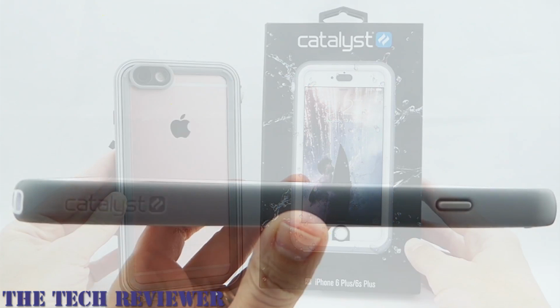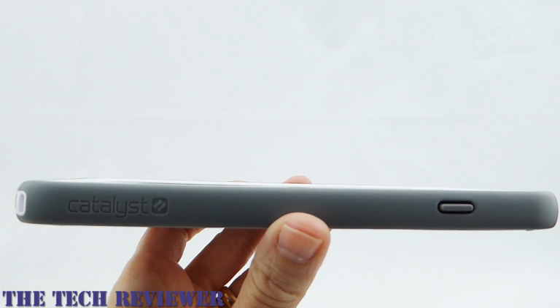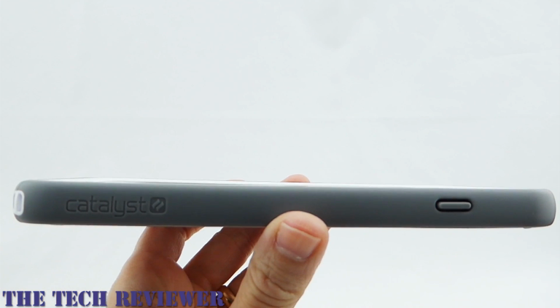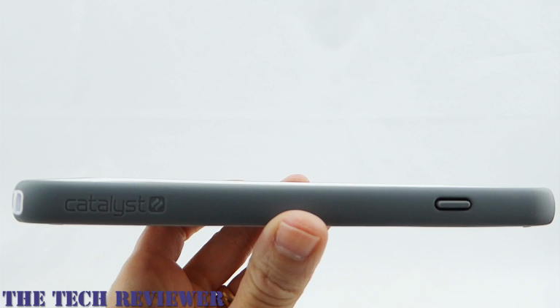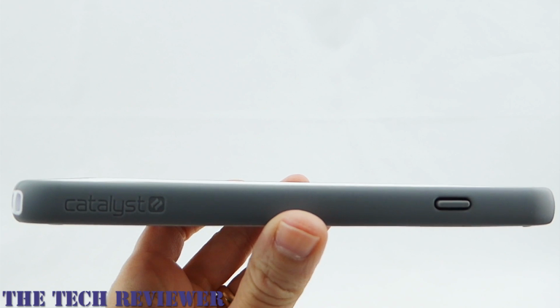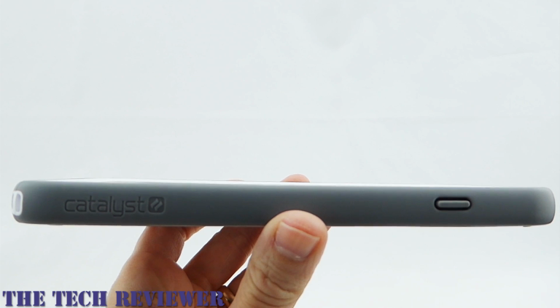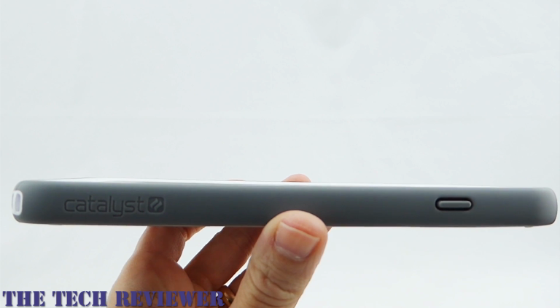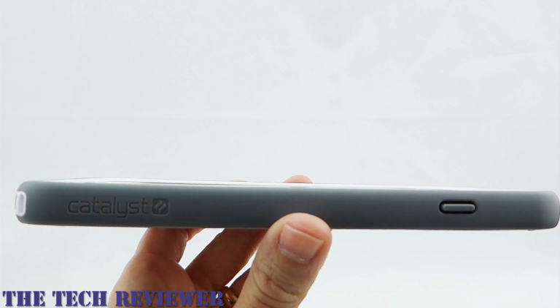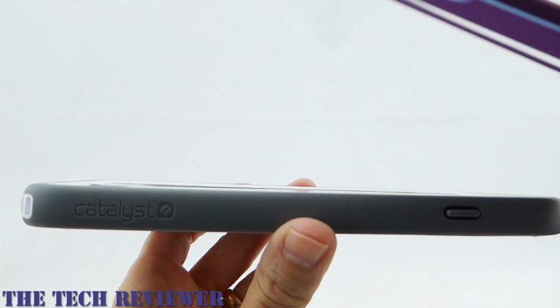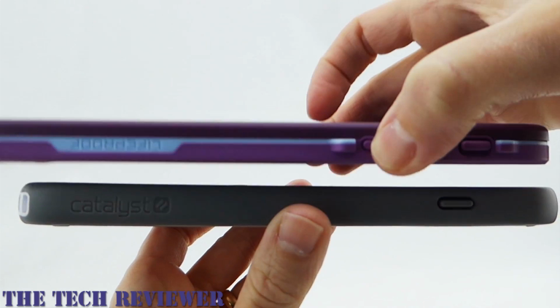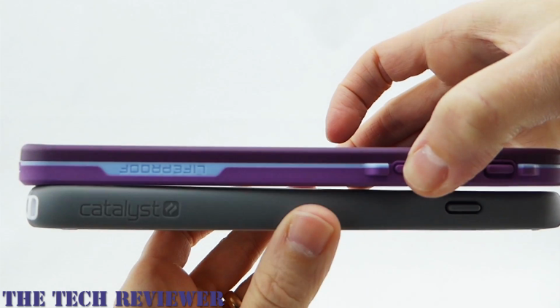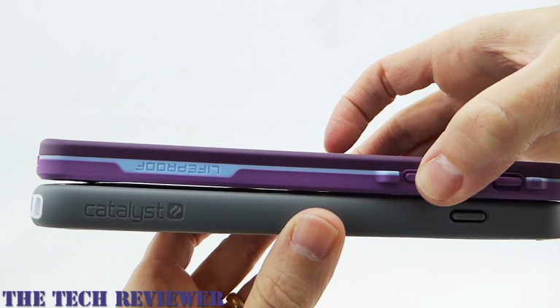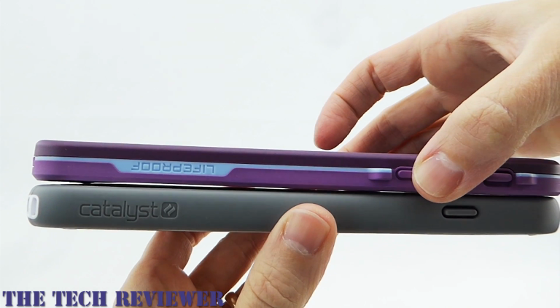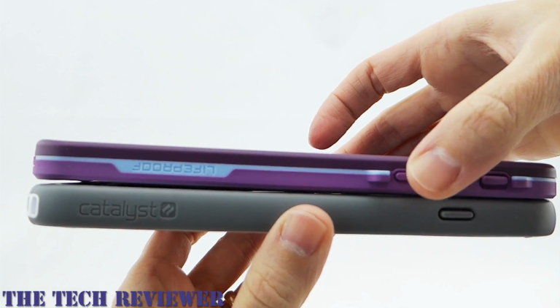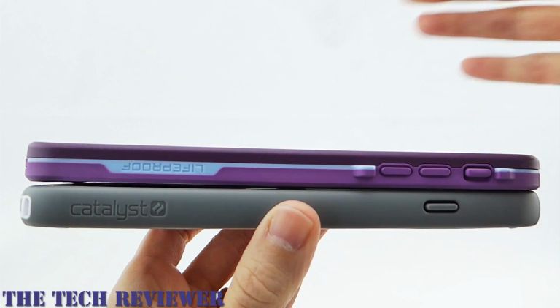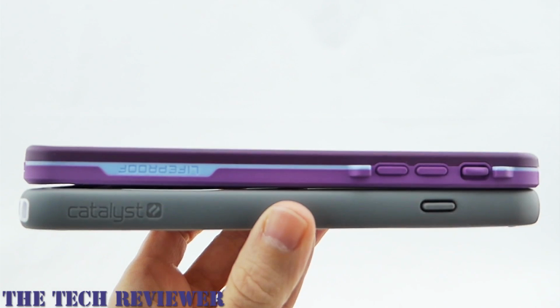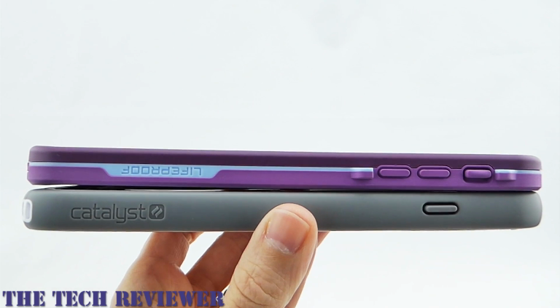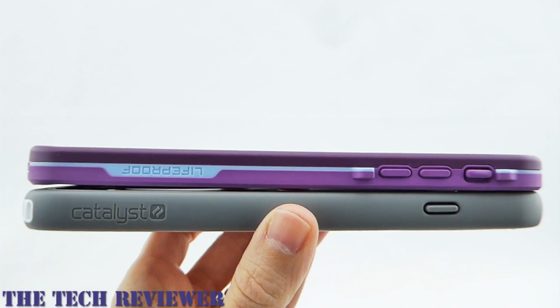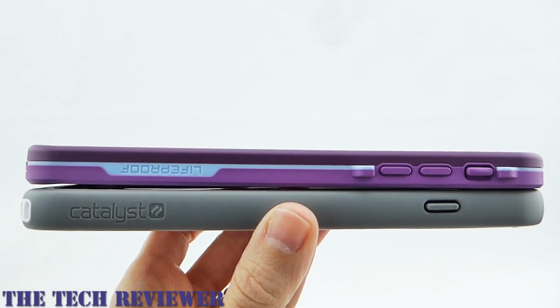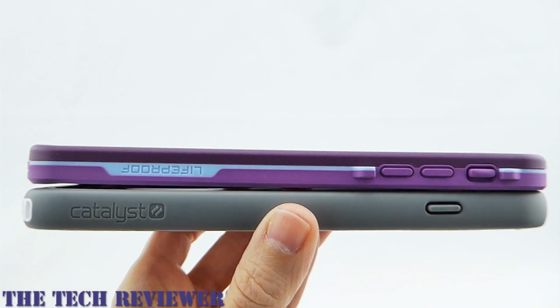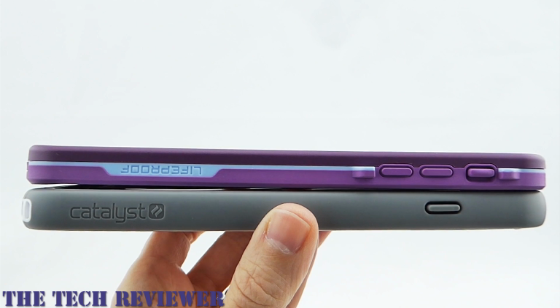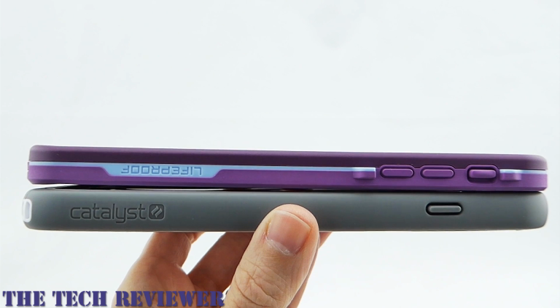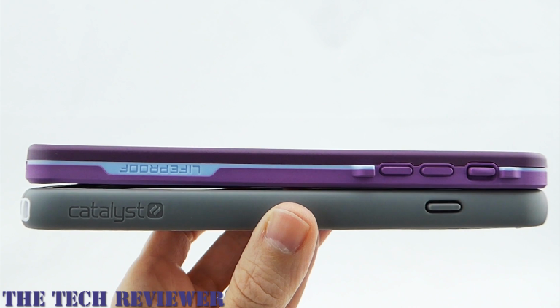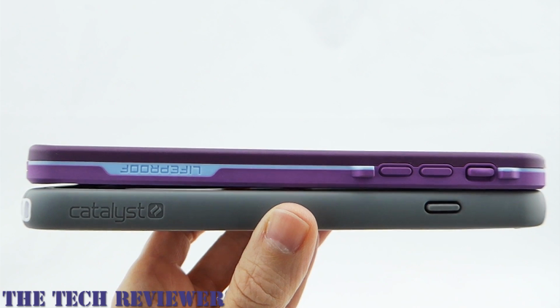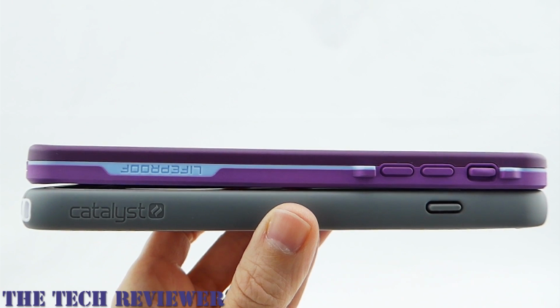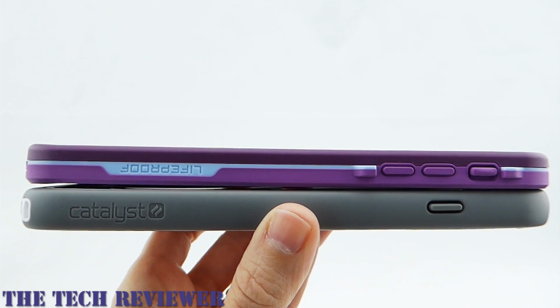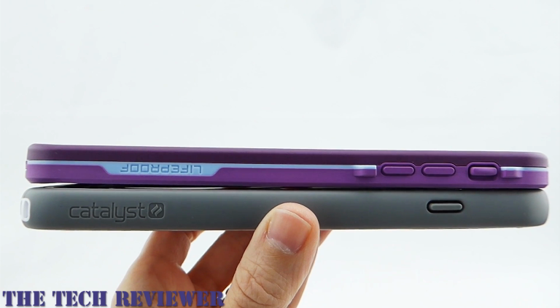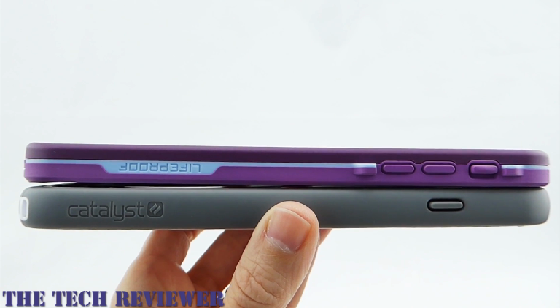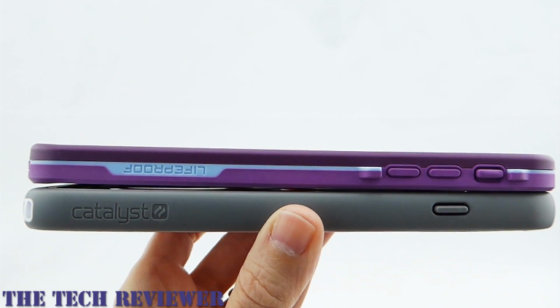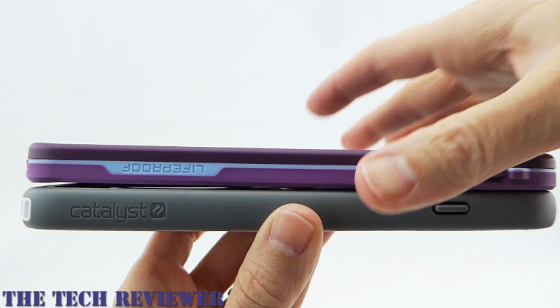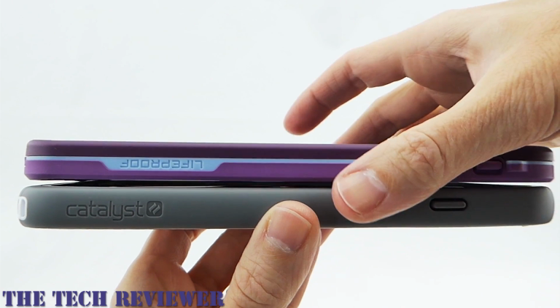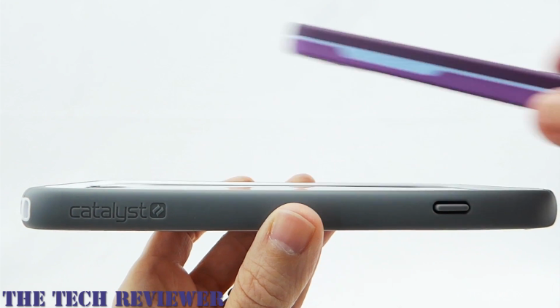Size-wise, the Catalyst case is approximately the same size as your LifeProof Free. I think it's very slightly larger than the LifeProof Free, but it's not a very significant difference.